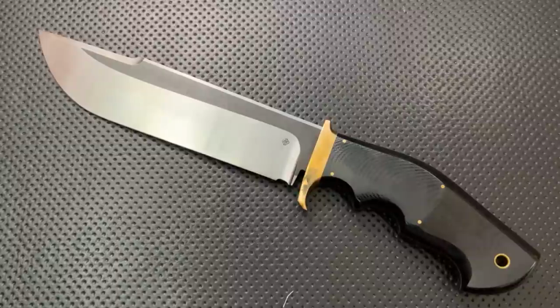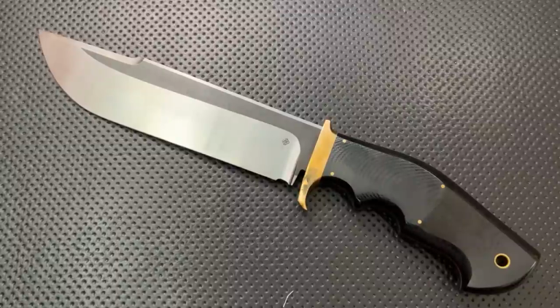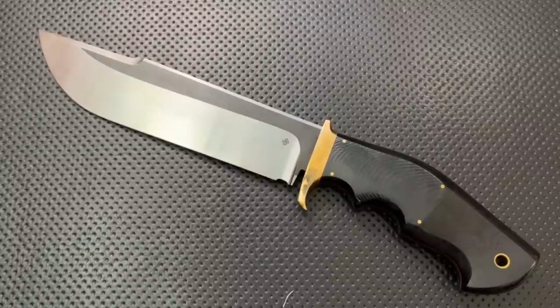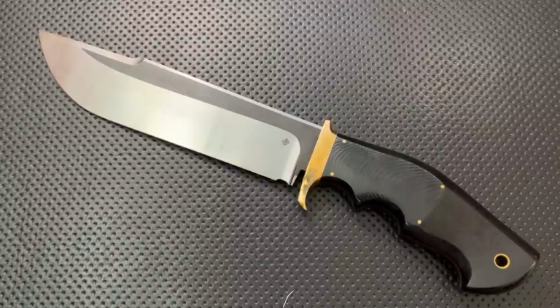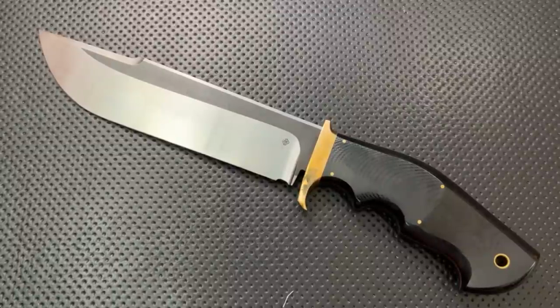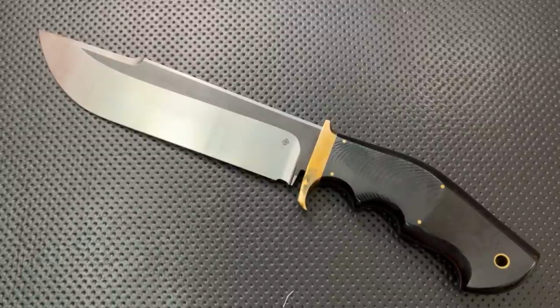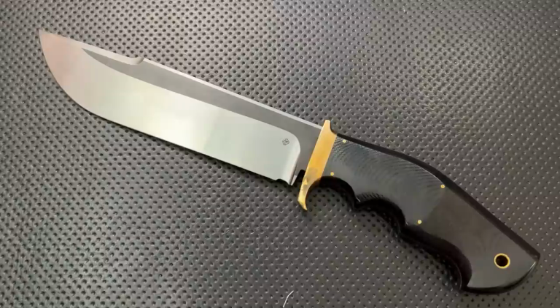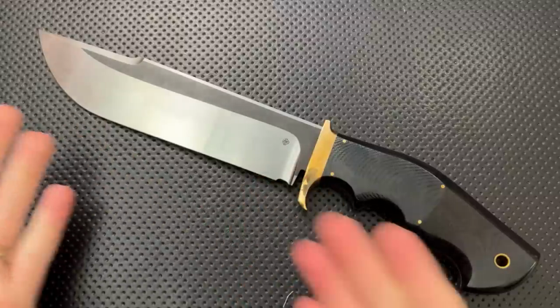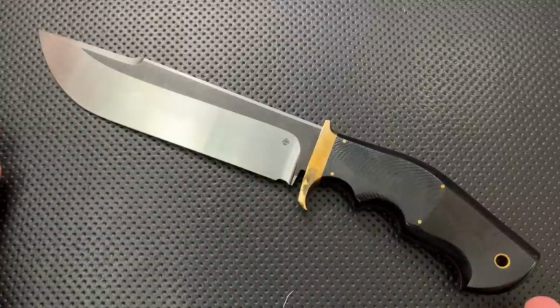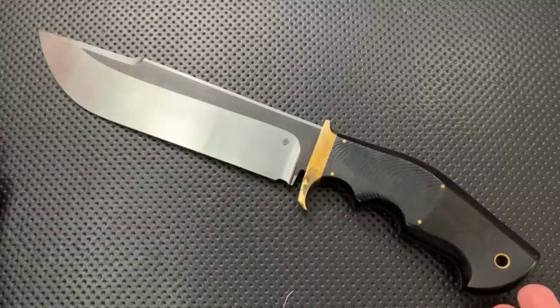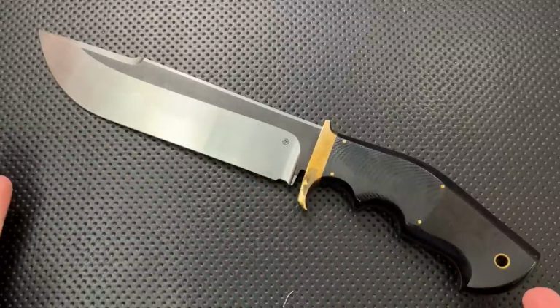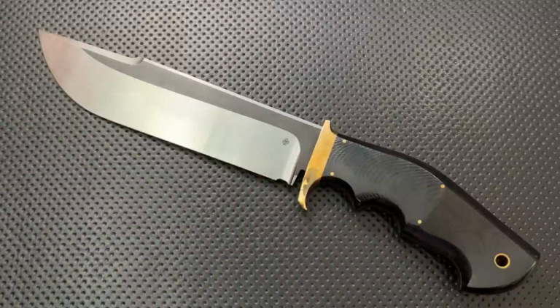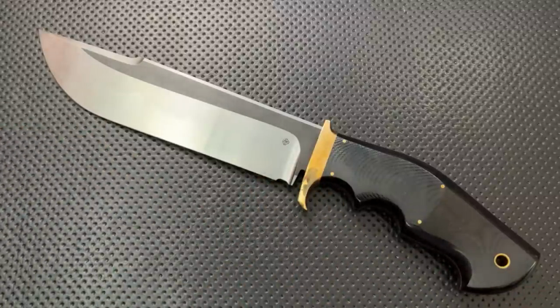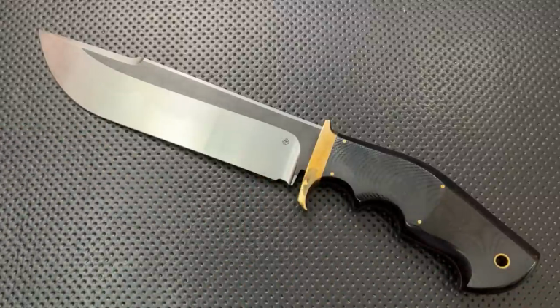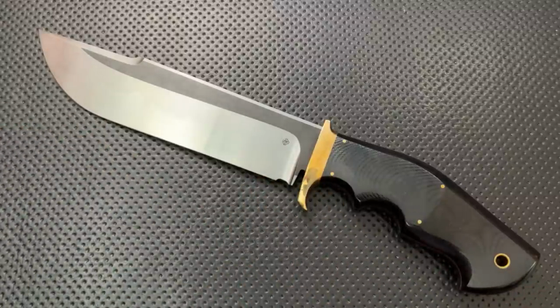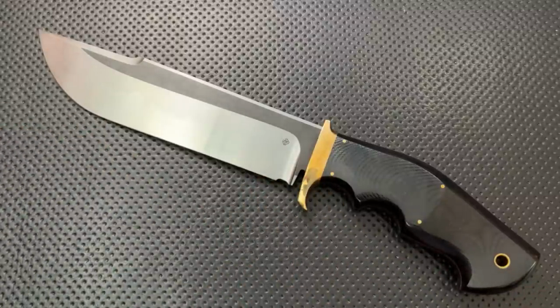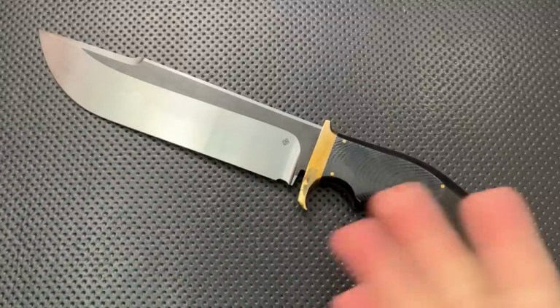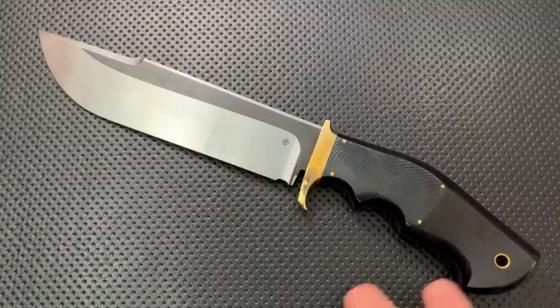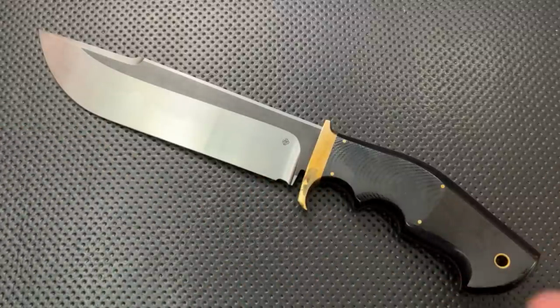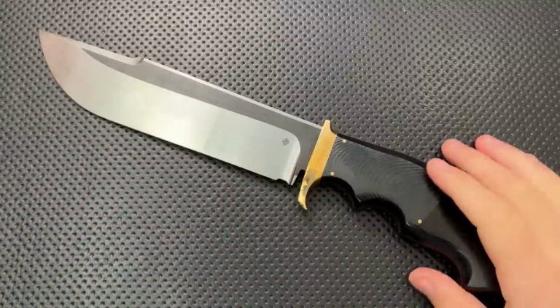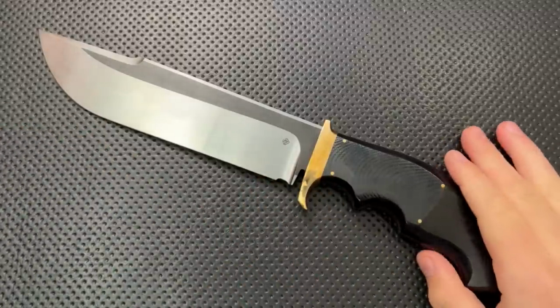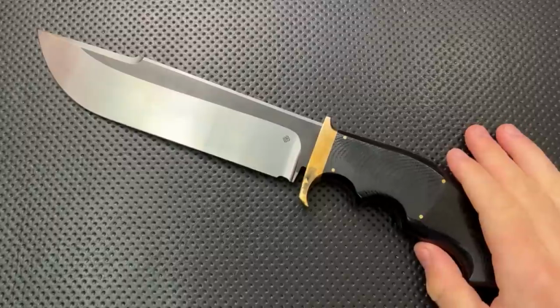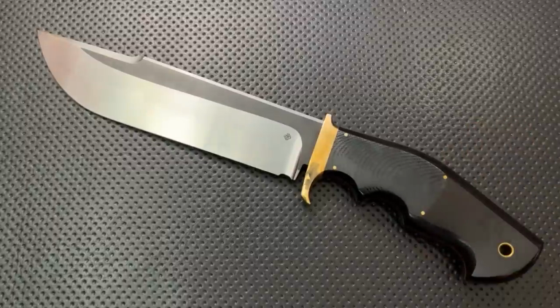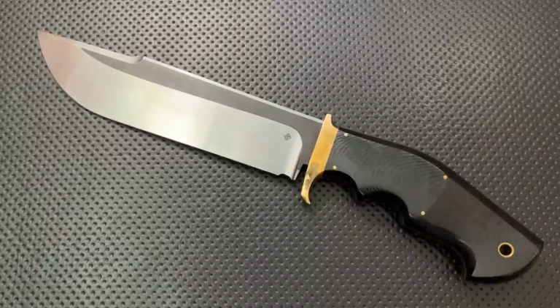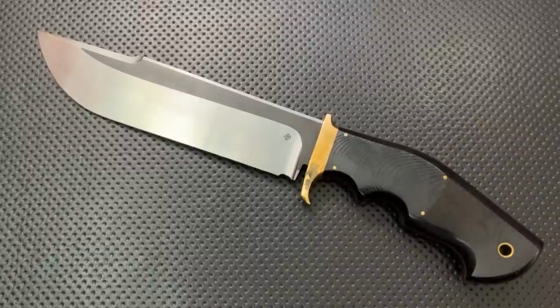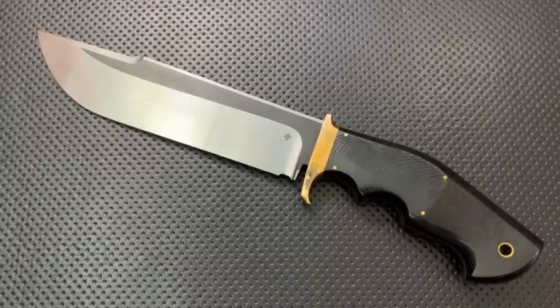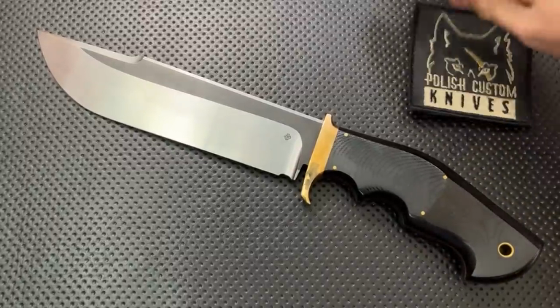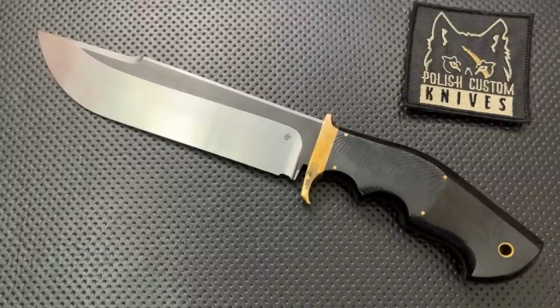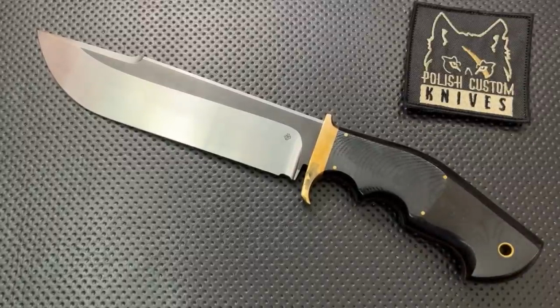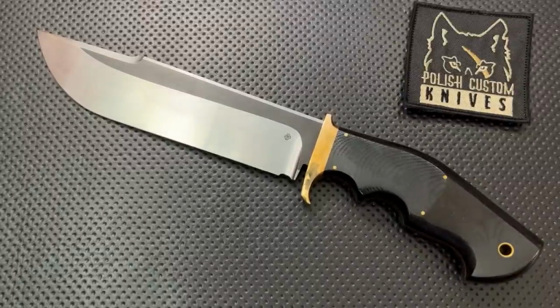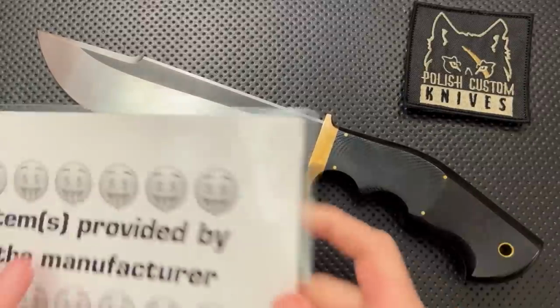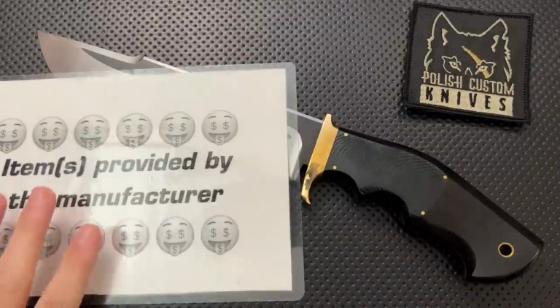Hey everybody, Nick here, and today I got a review for you of this little guy right here. This is the Sule Knives Deckard, a gigantic freaking survival knife. But first off, before I go any further, I want to thank Polish Custom Knives for sending this guy along.